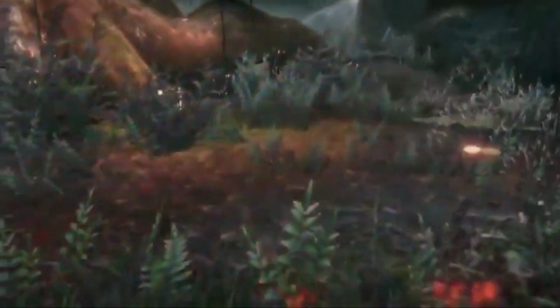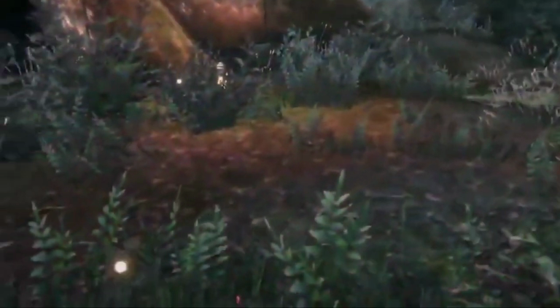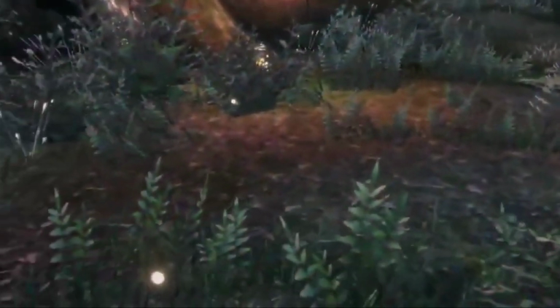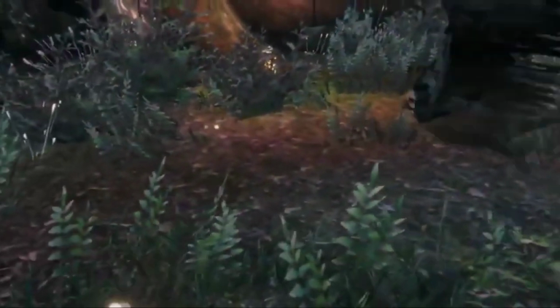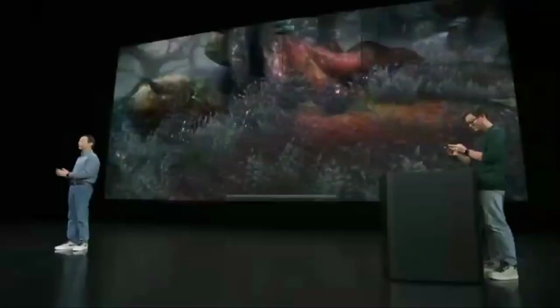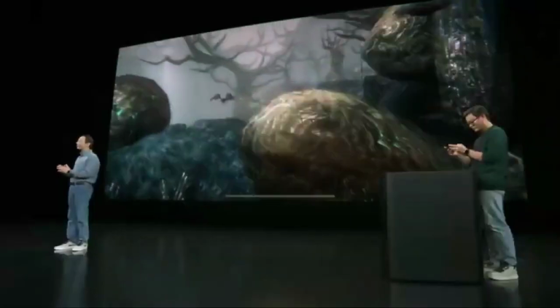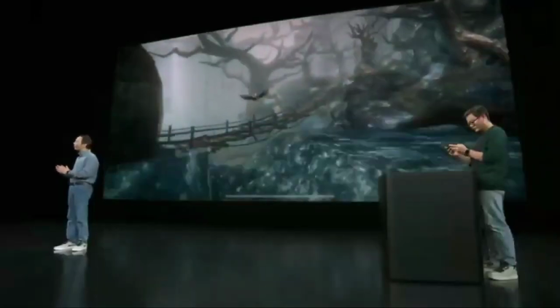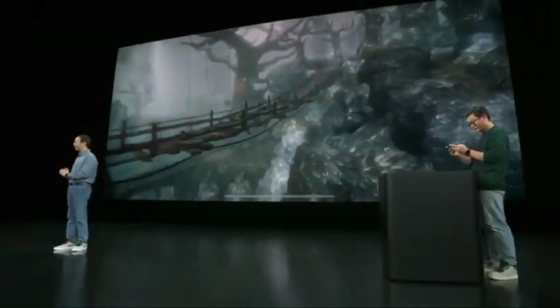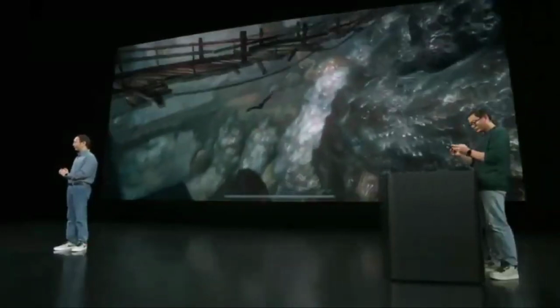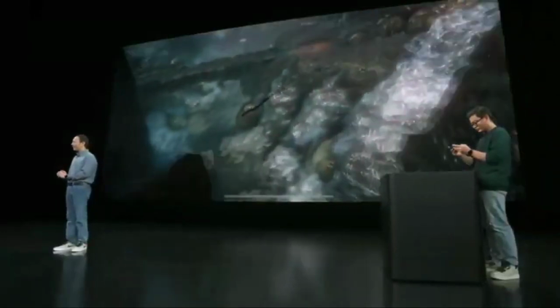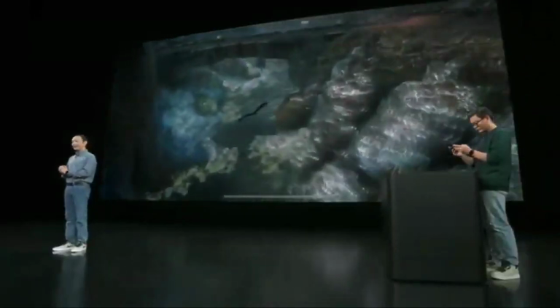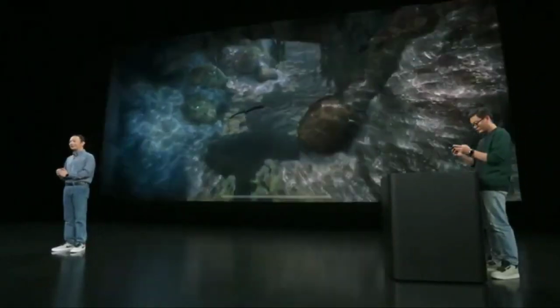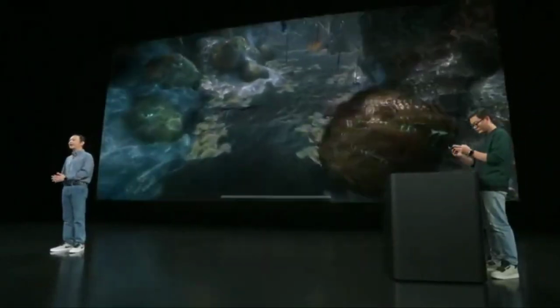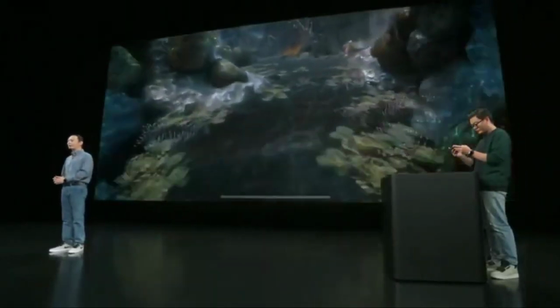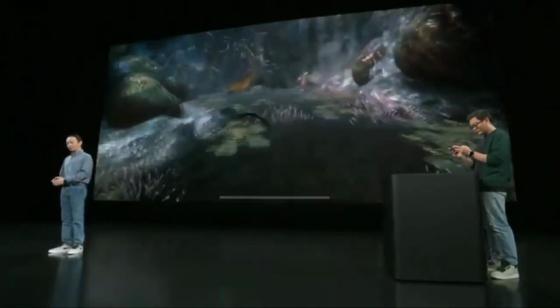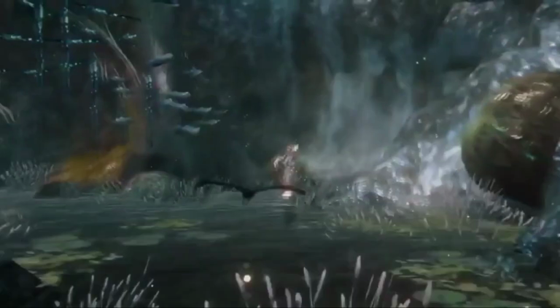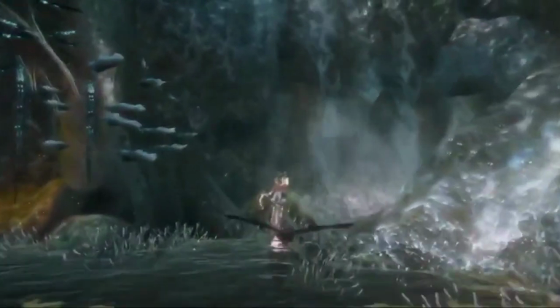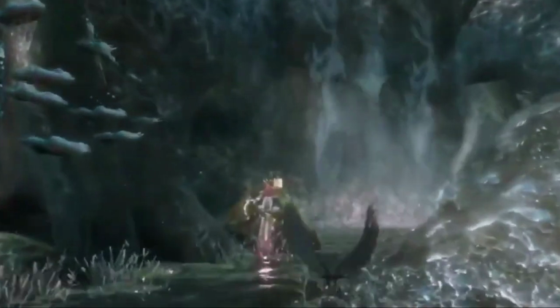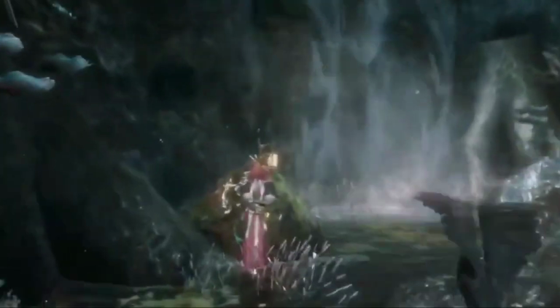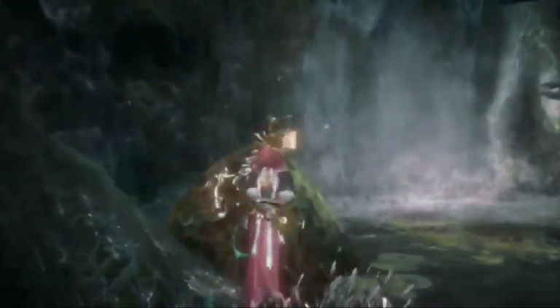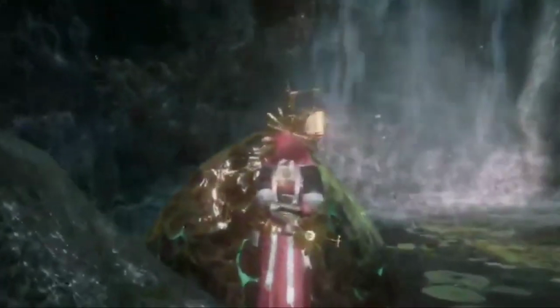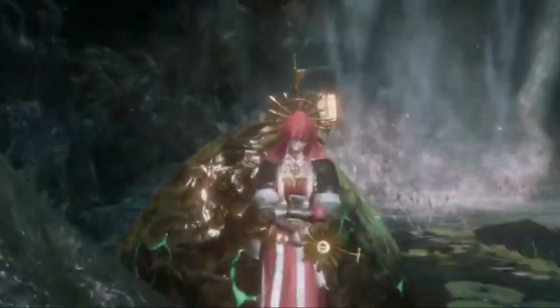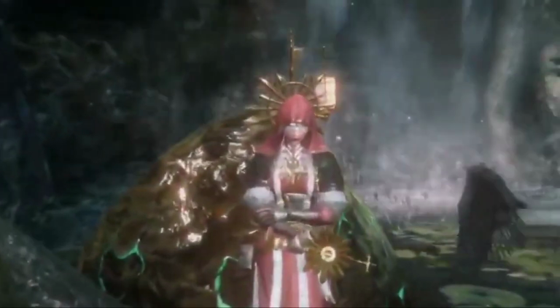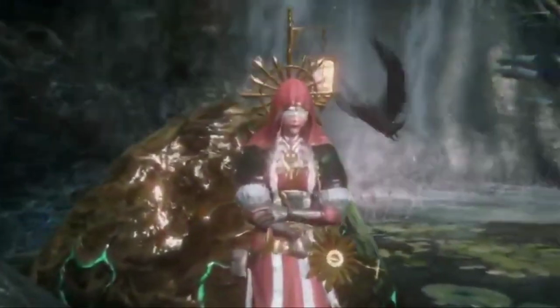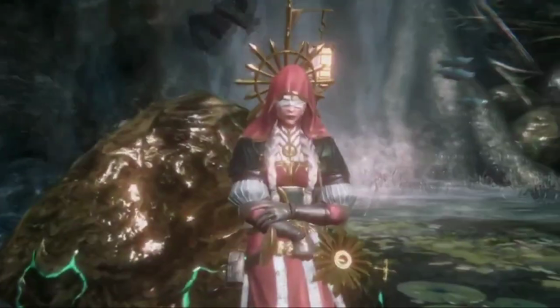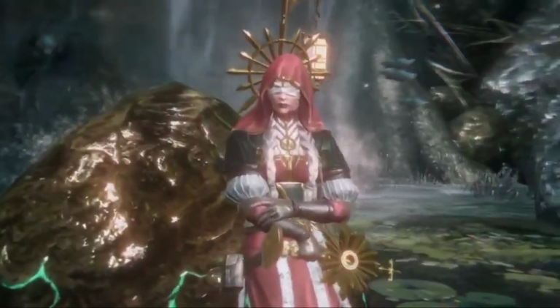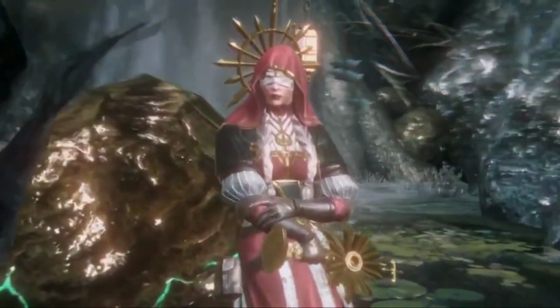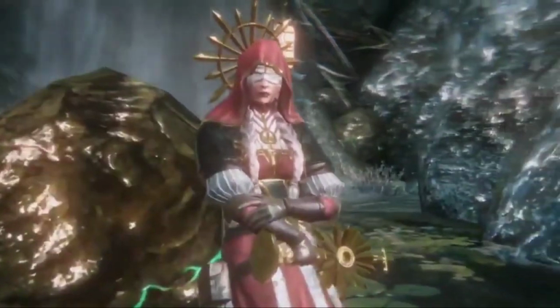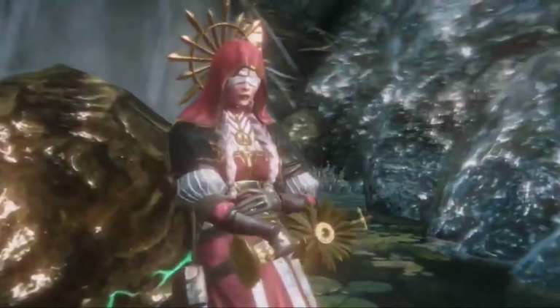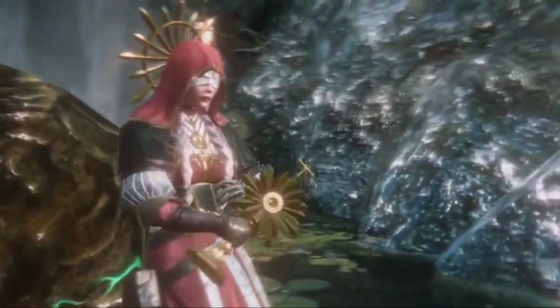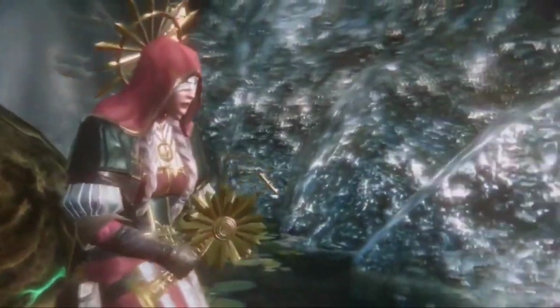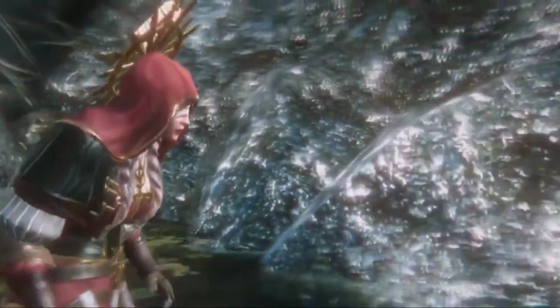Players can select one of four characters, and can change throughout to use different skills. Now we've changed to Benita, whose powerful whip can take on the enemy's melee energy.